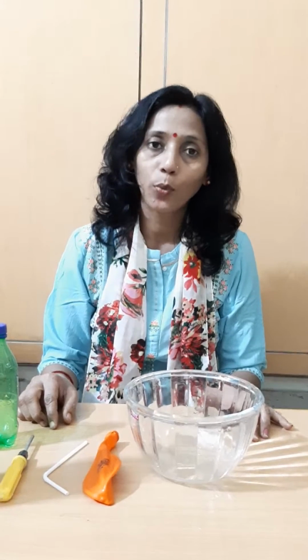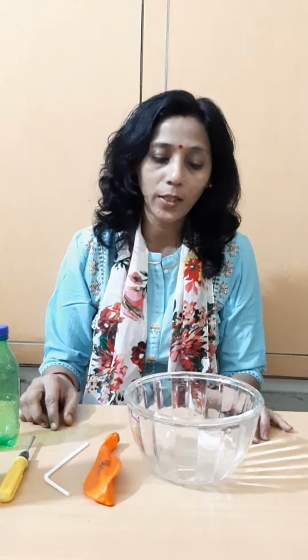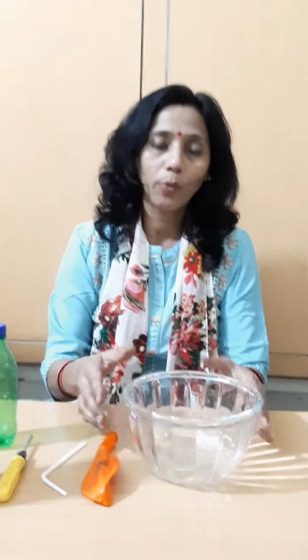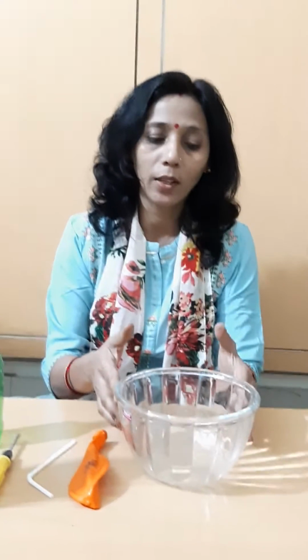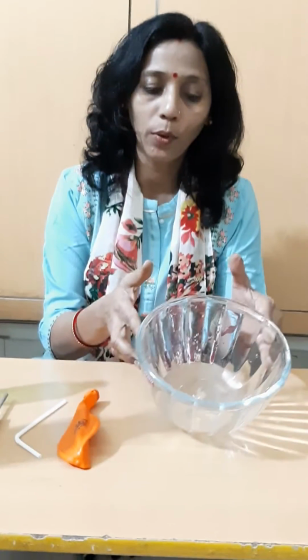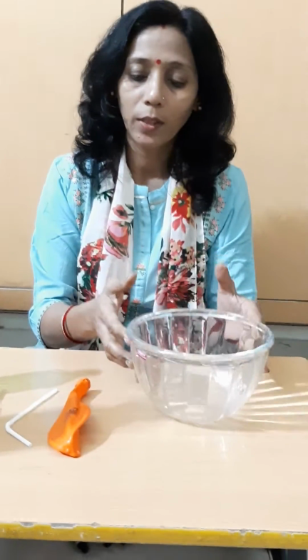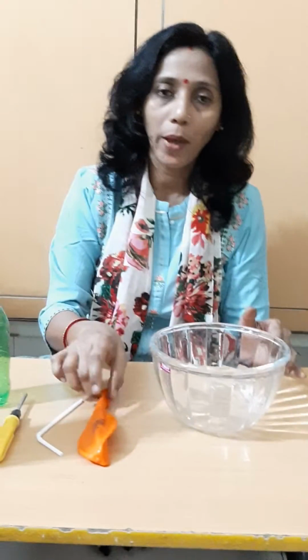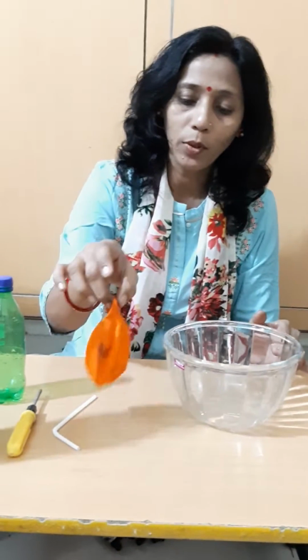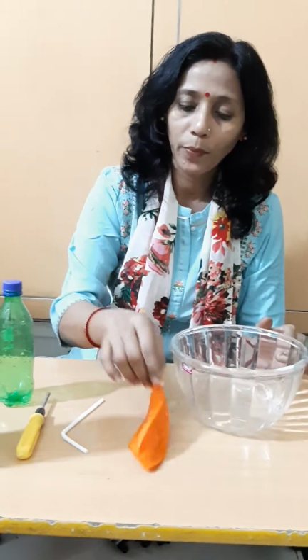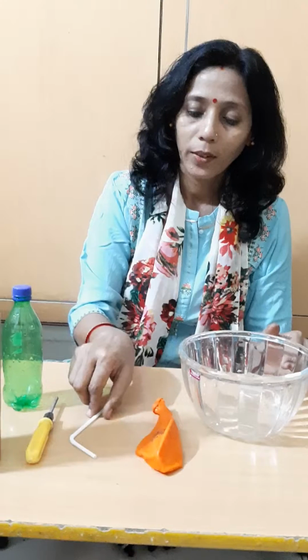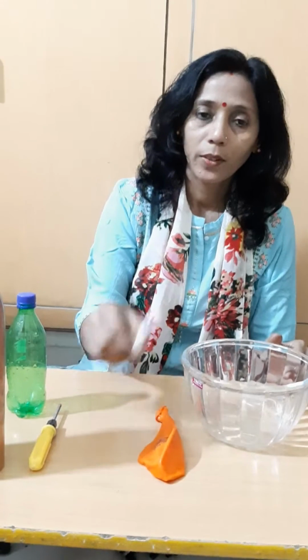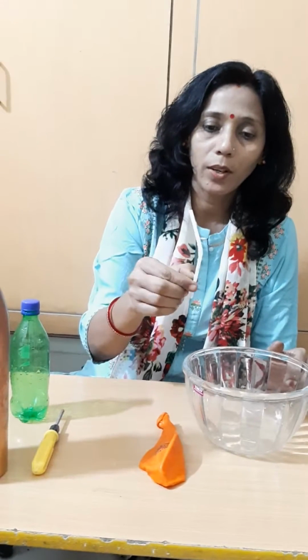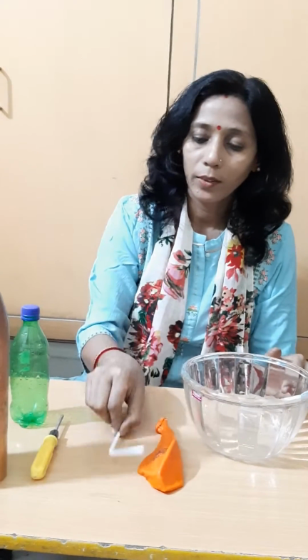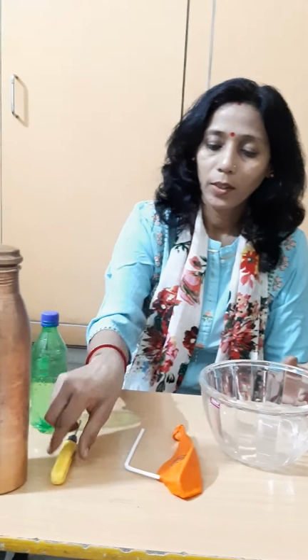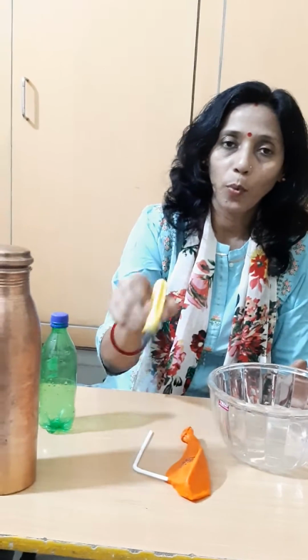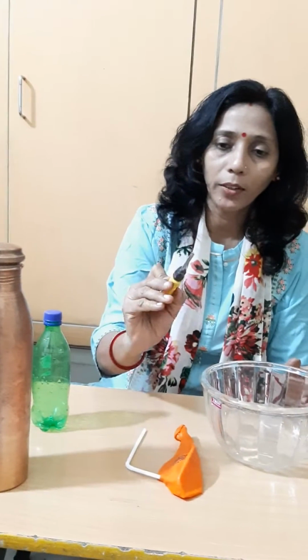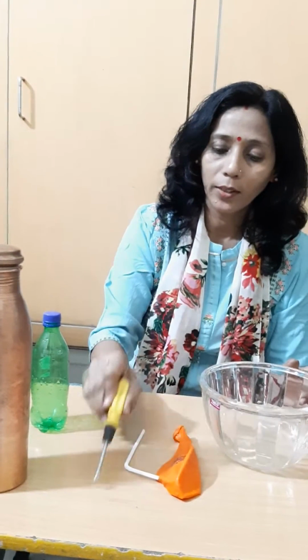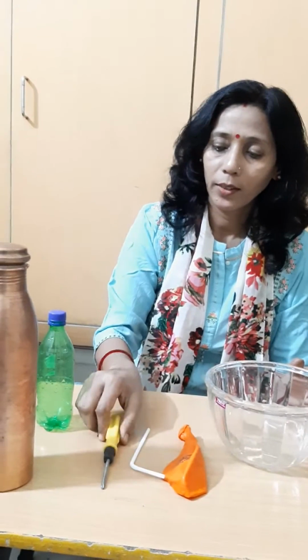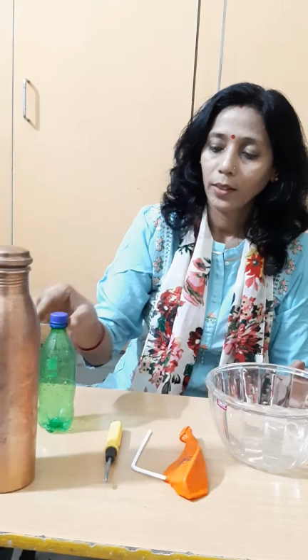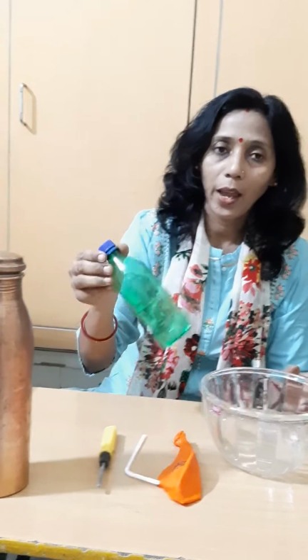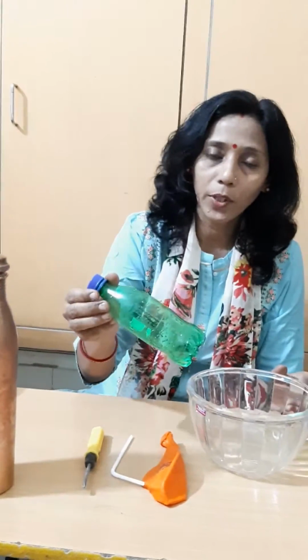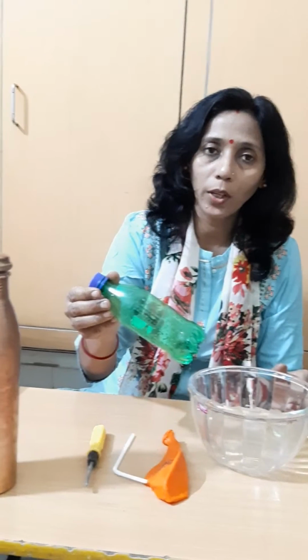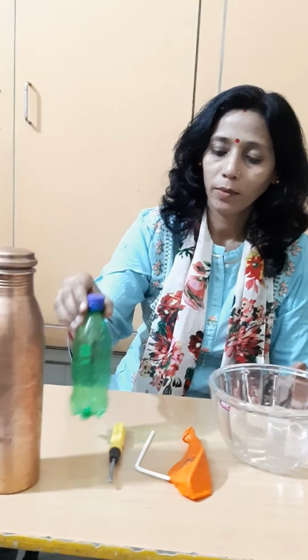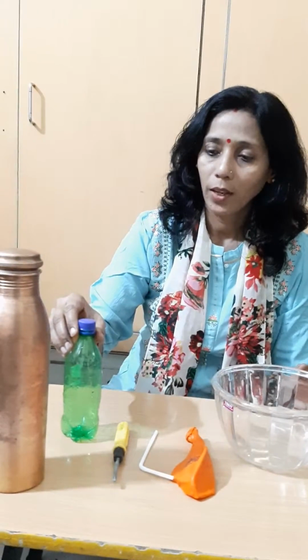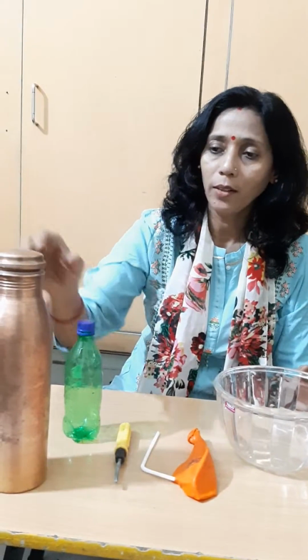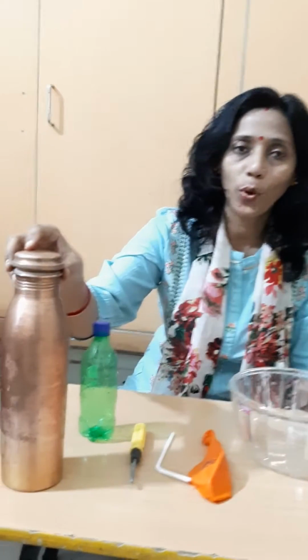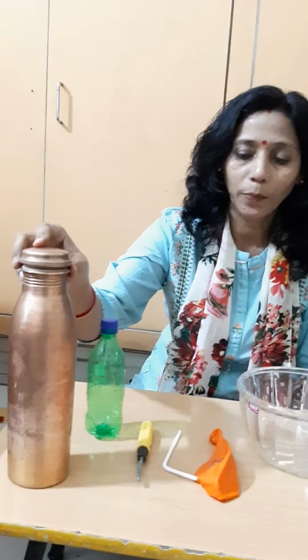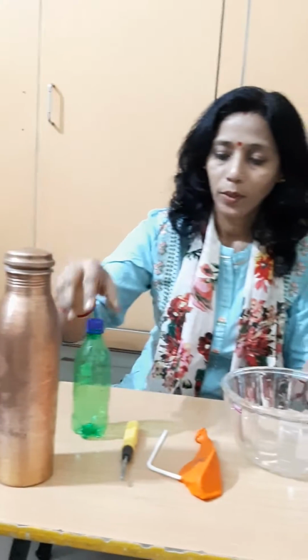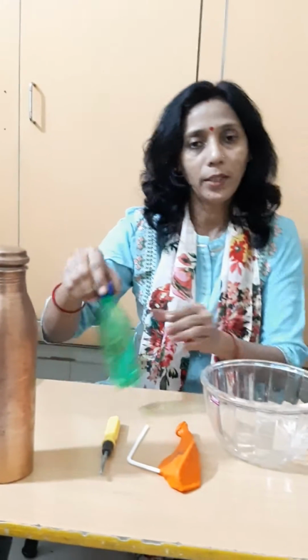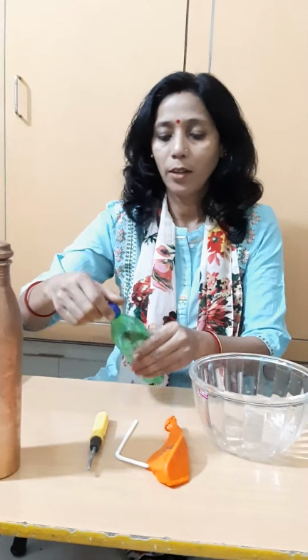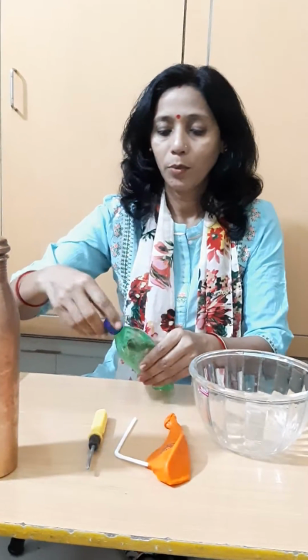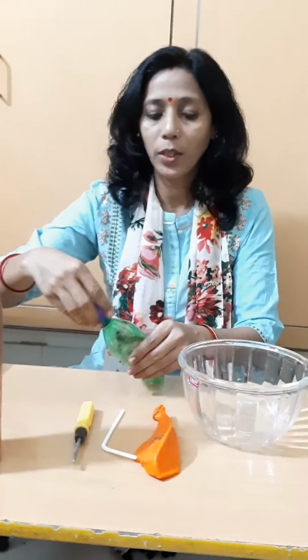For this, we need a bowl, a balloon, a straw, a pointed thing, an empty bottle and water. Let's start.